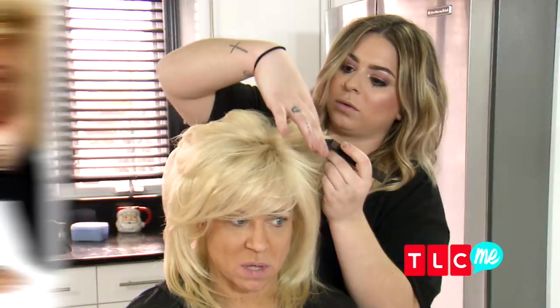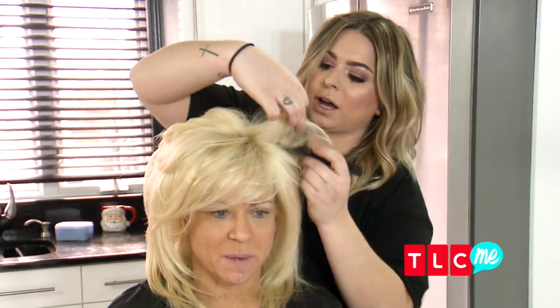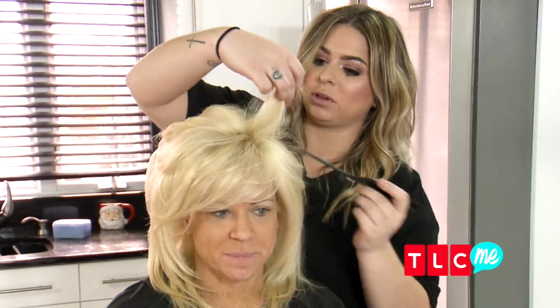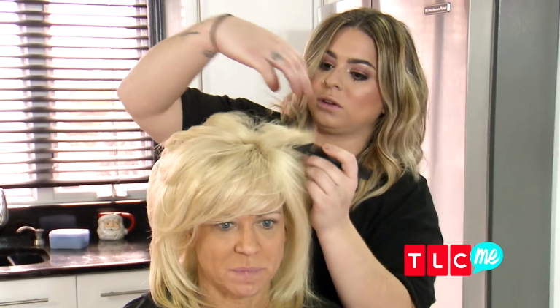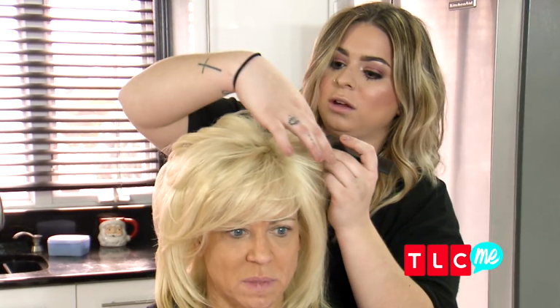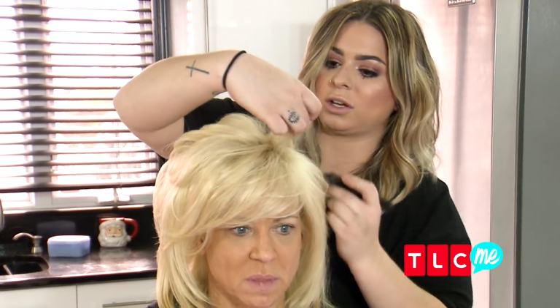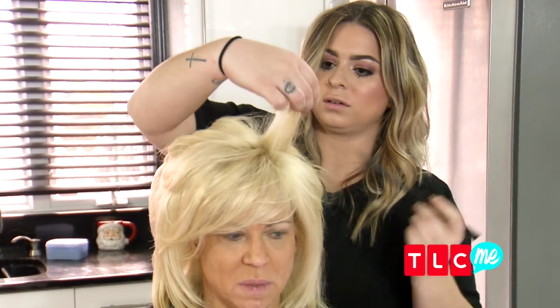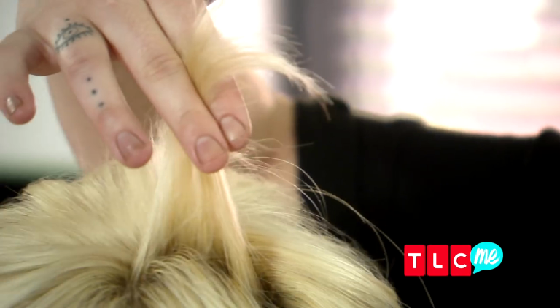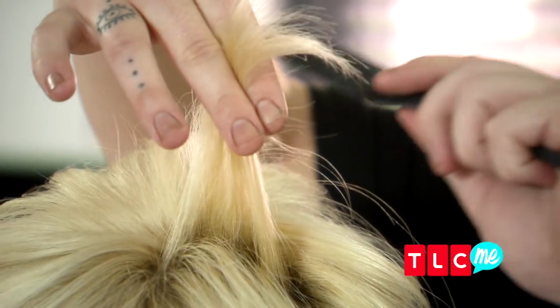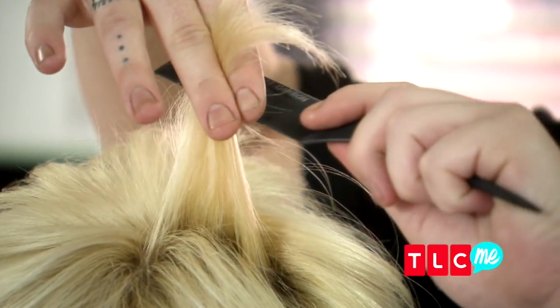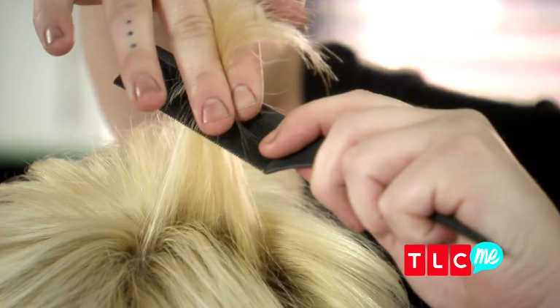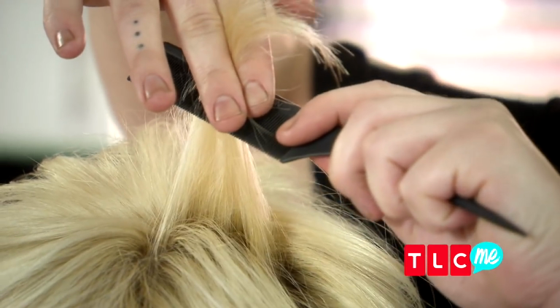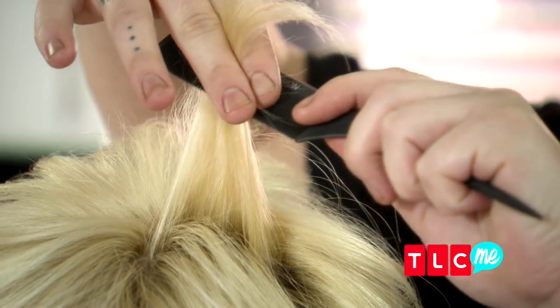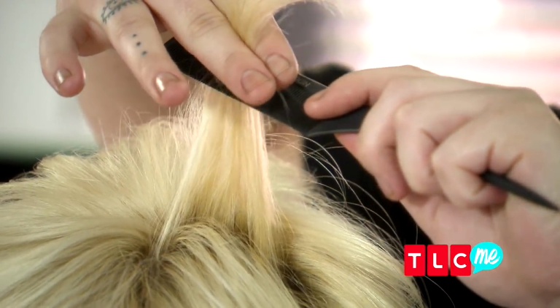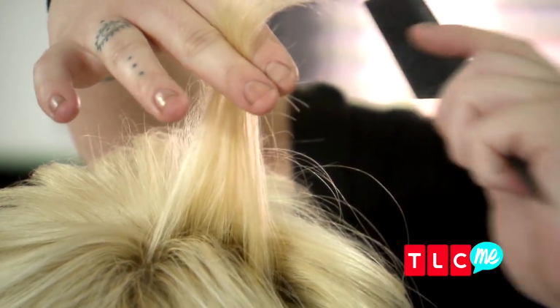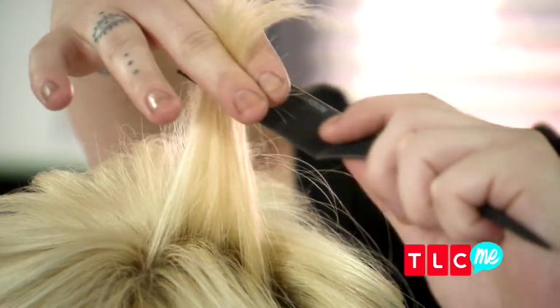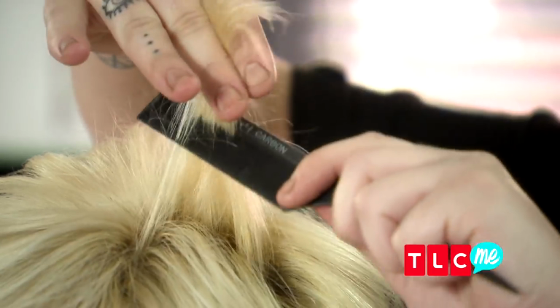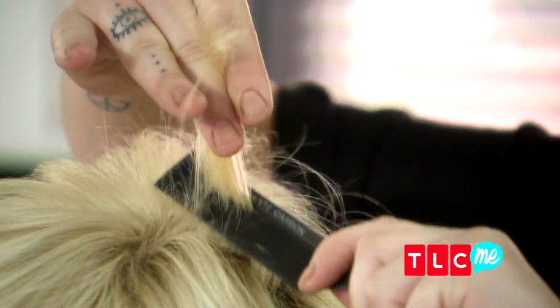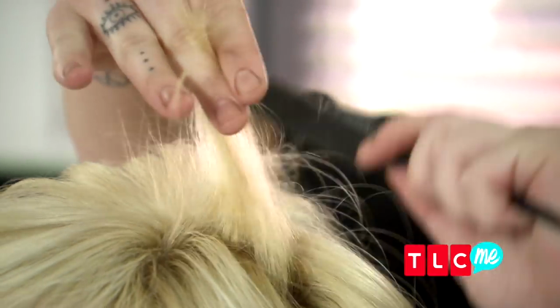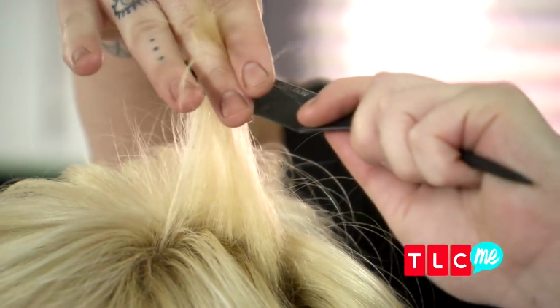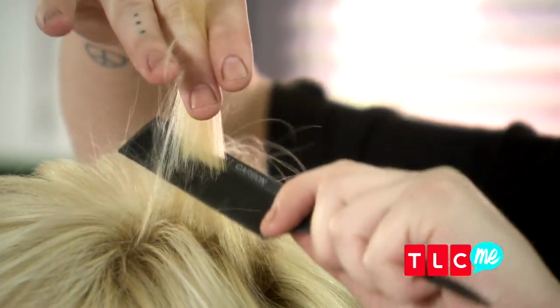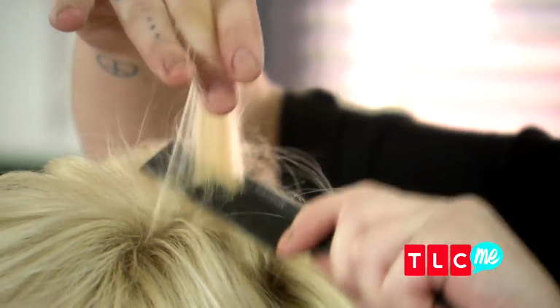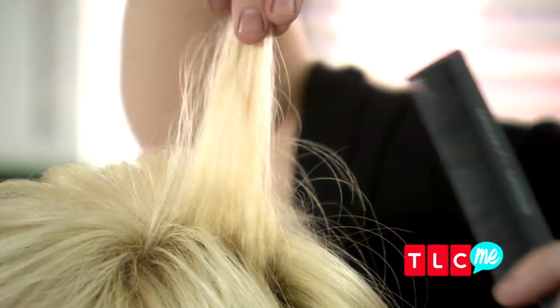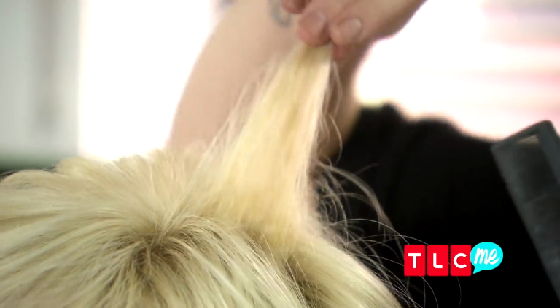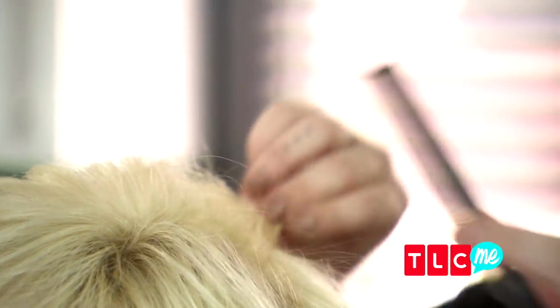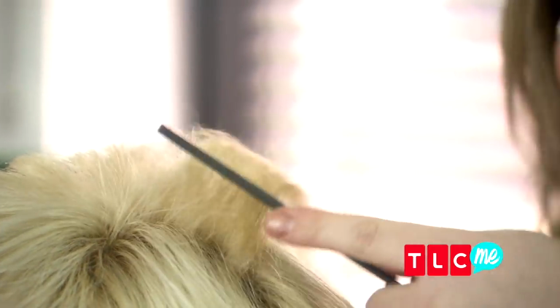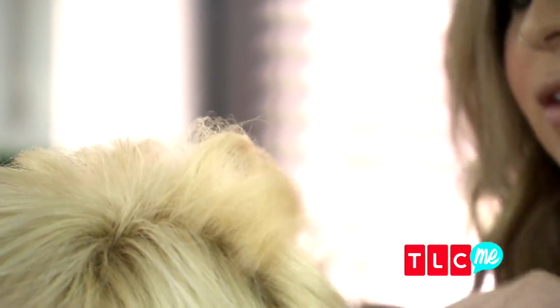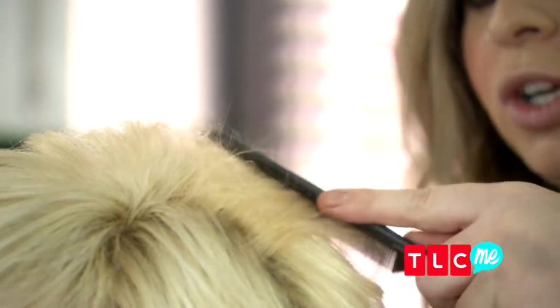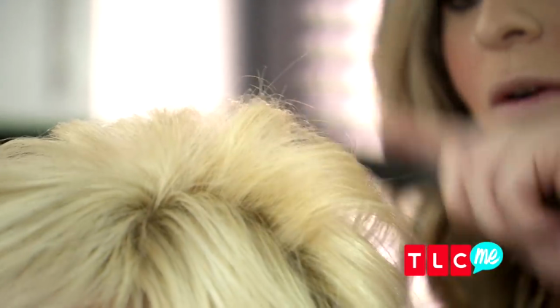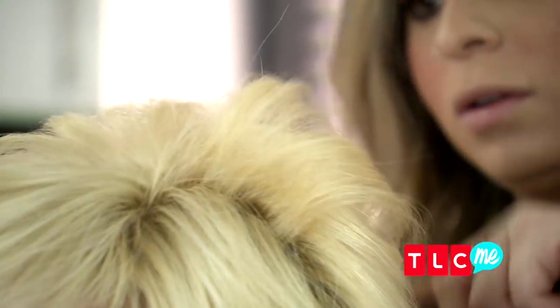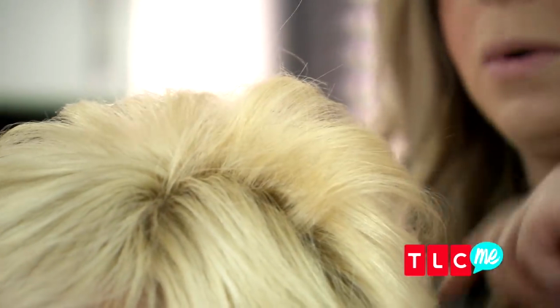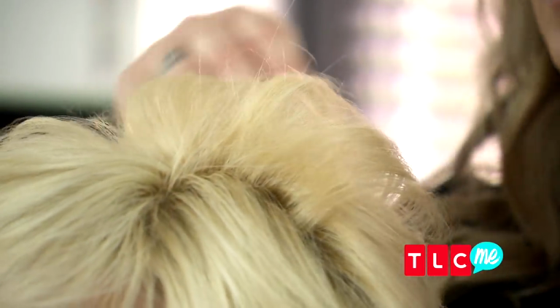Right now I'm just taking a section, taking the comb, starting from underneath my fingers, pulling it down once, bringing it back, and kind of just brushing out the bottom of it.